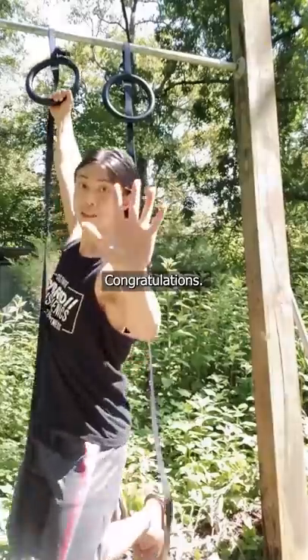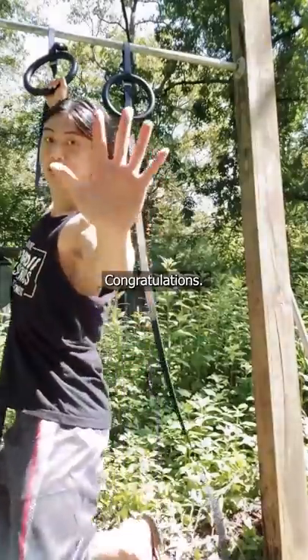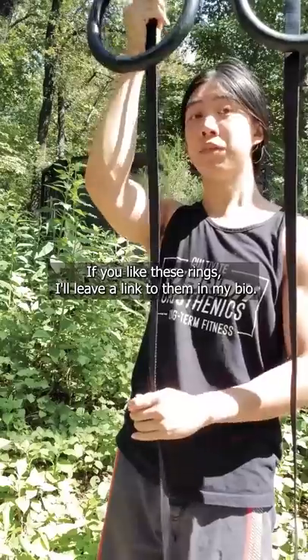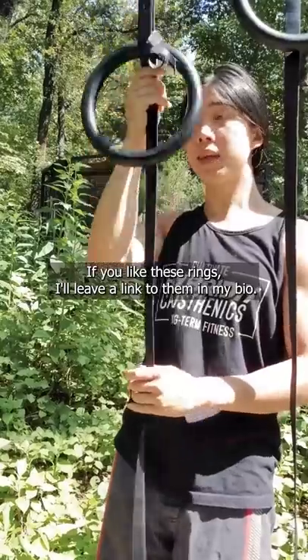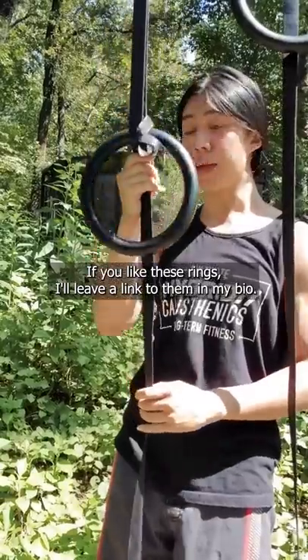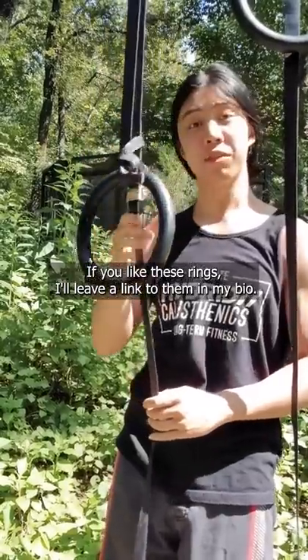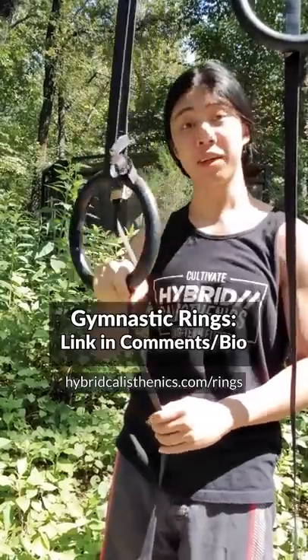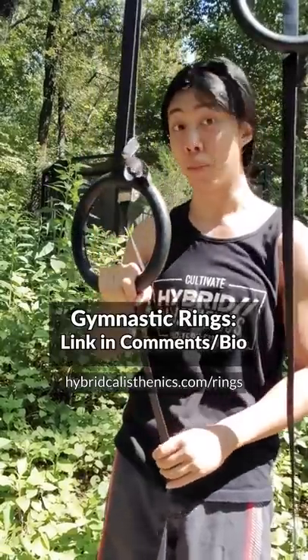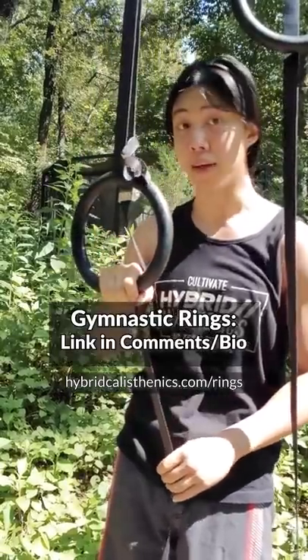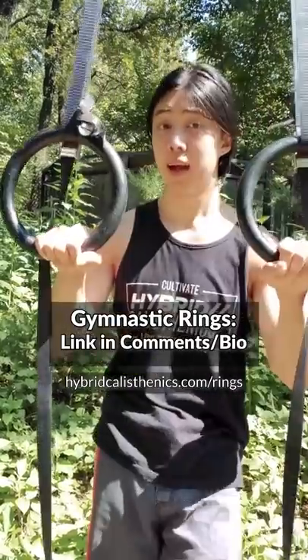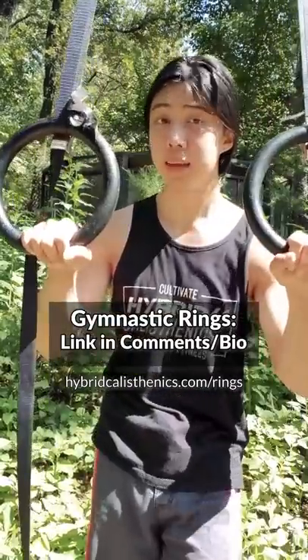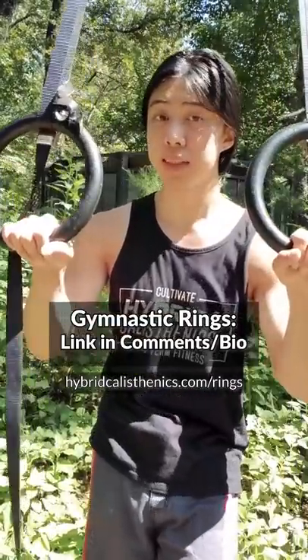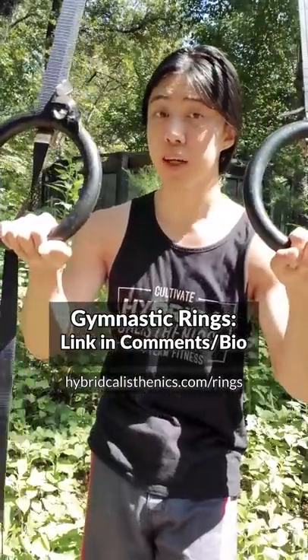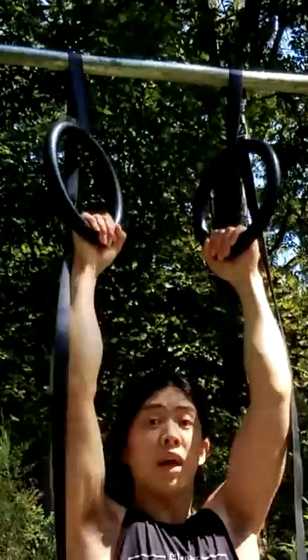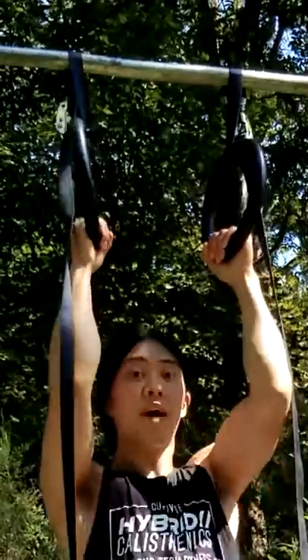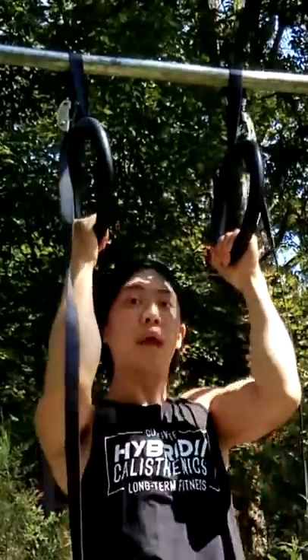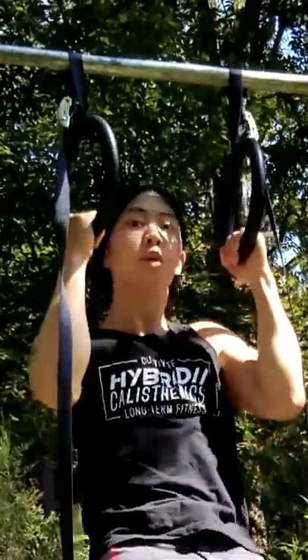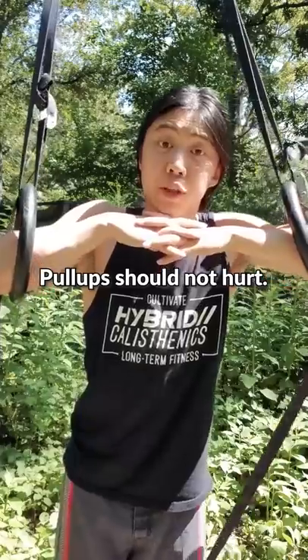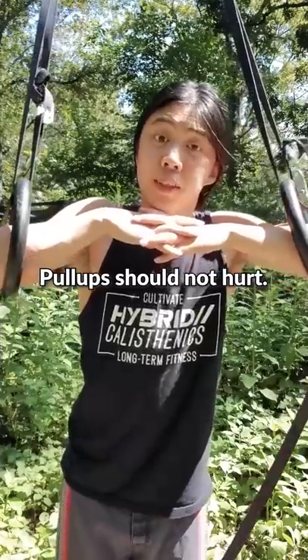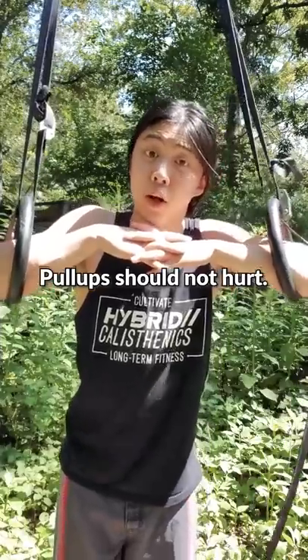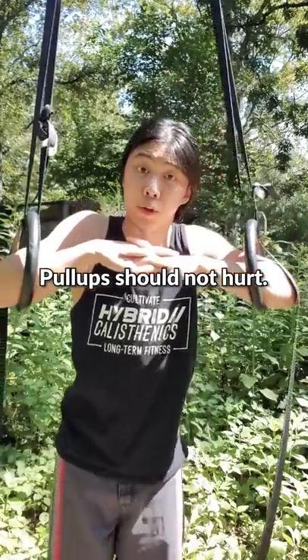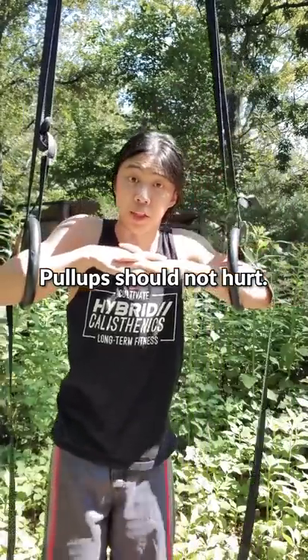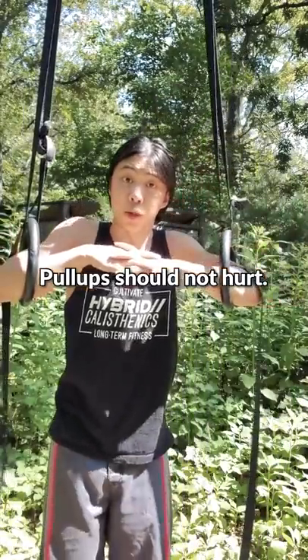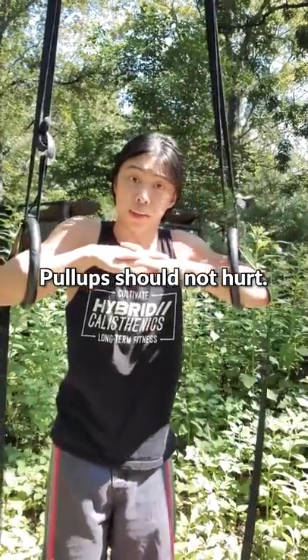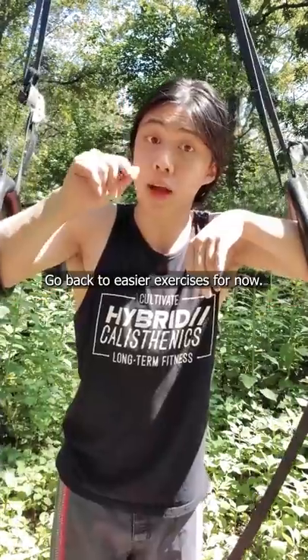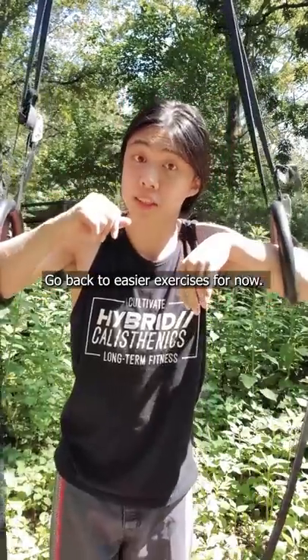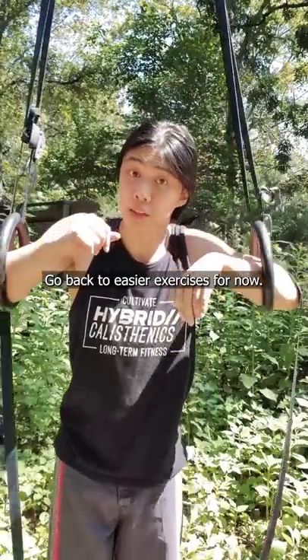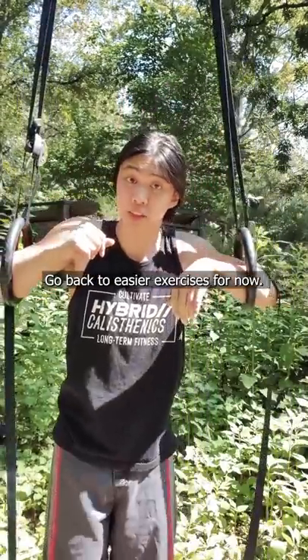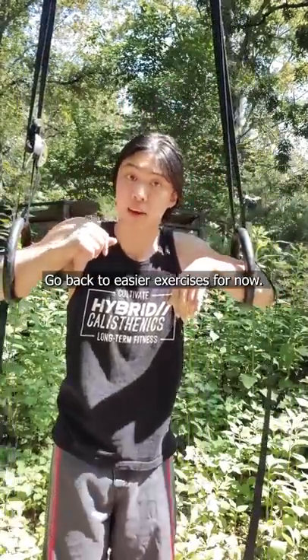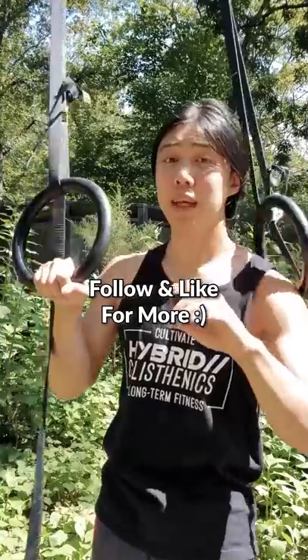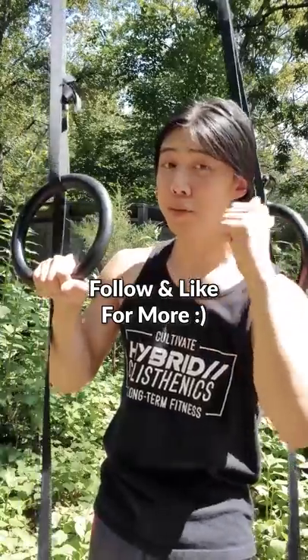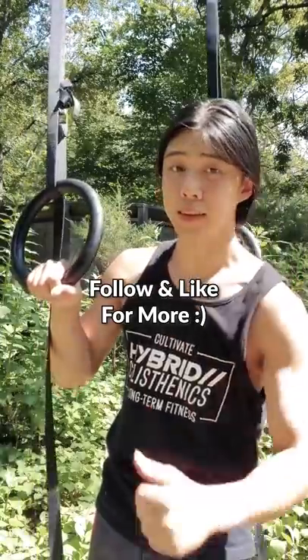Congratulations! If you like these rings, I'll leave a link to them in my bio. I like them because they adjust and allow my hands to turn. If your joints start to hurt, you're progressing too quickly — go back to easier exercises for now. Be safe. You got this. Have a beautiful day.